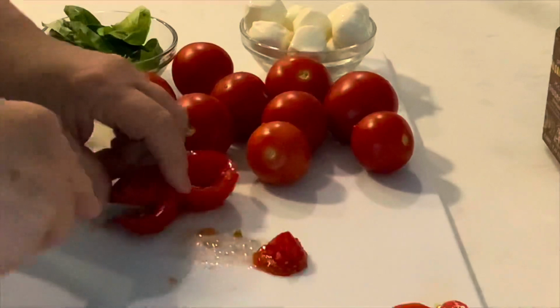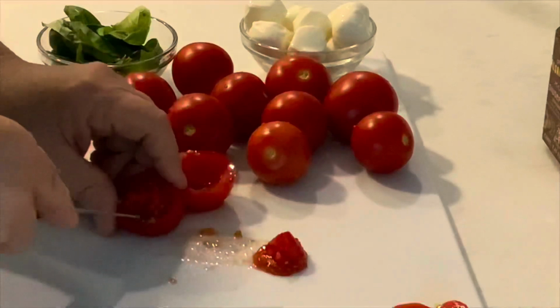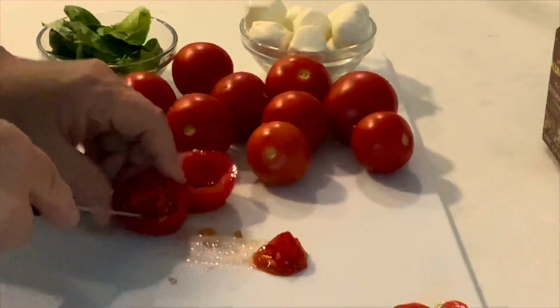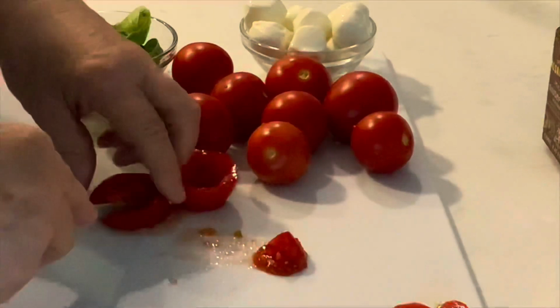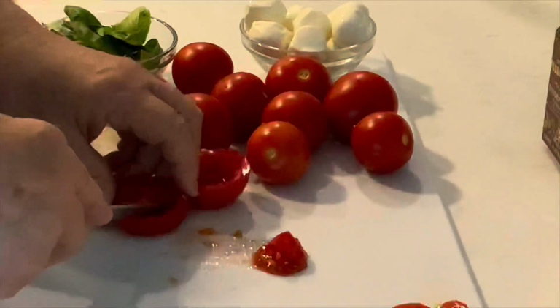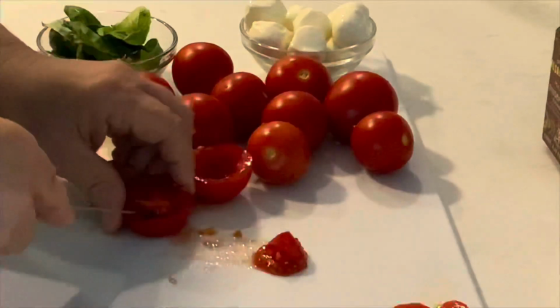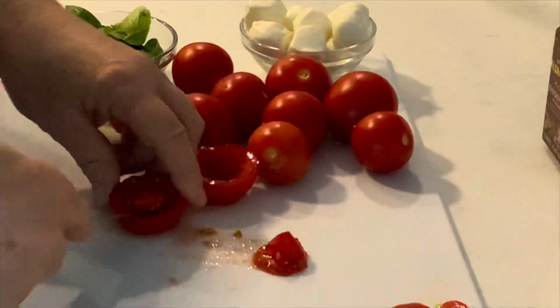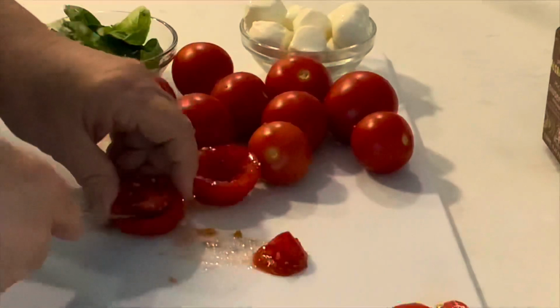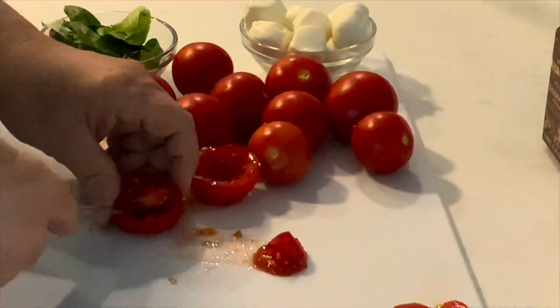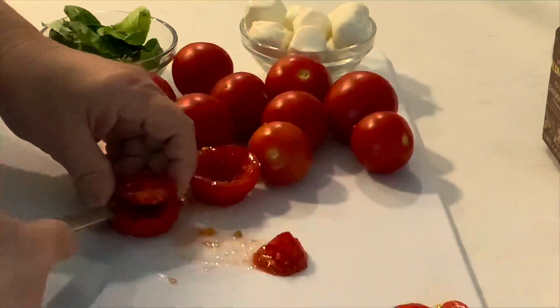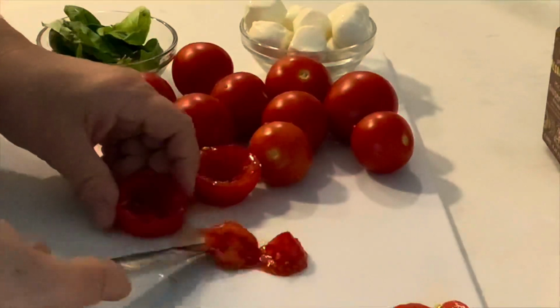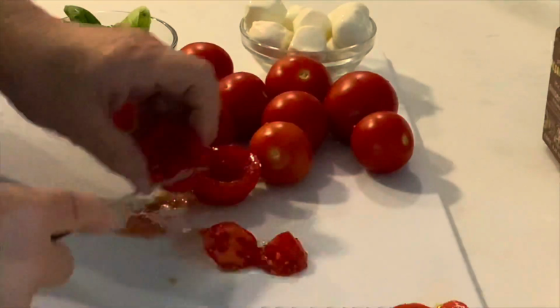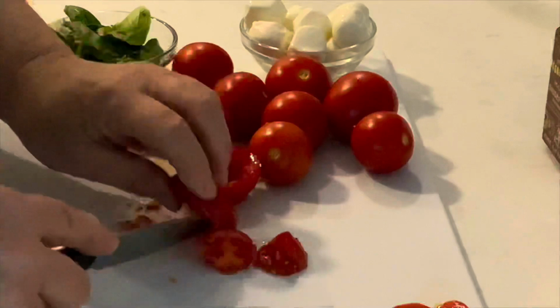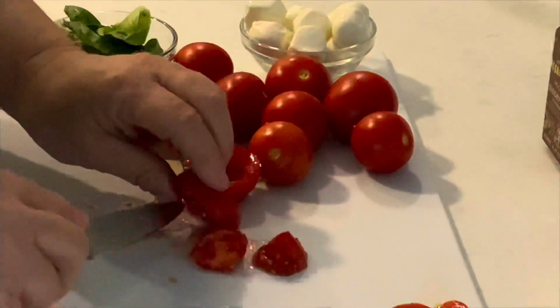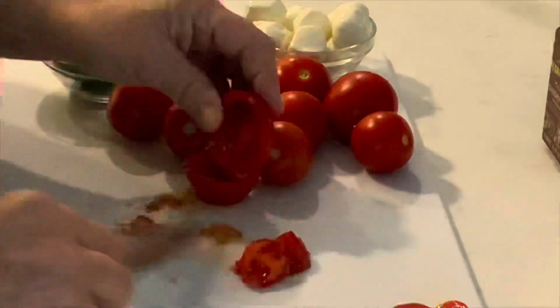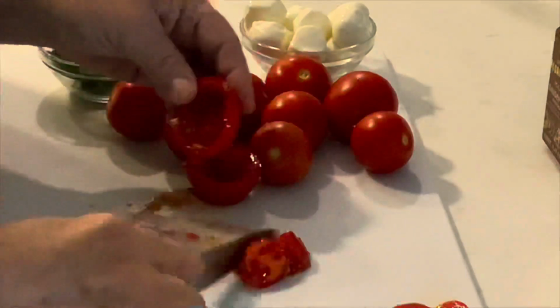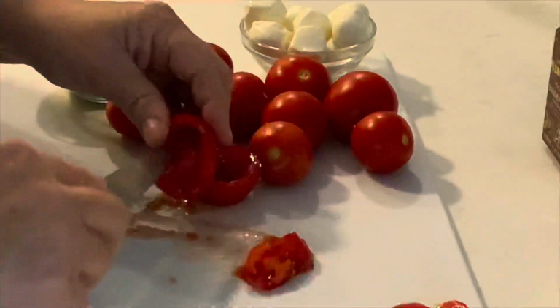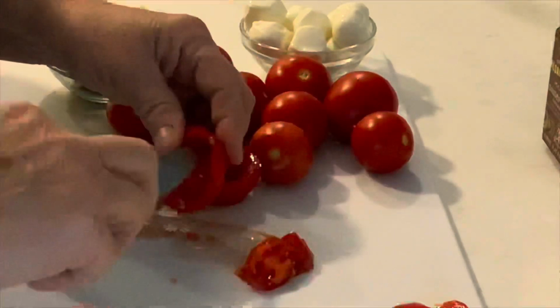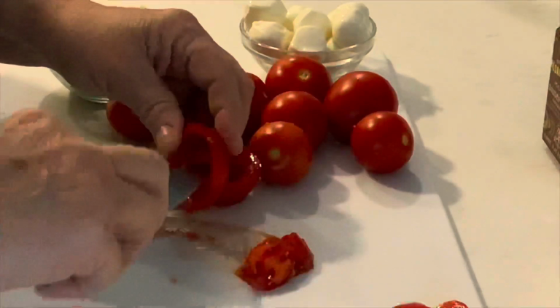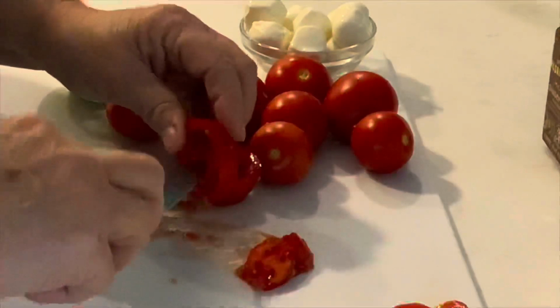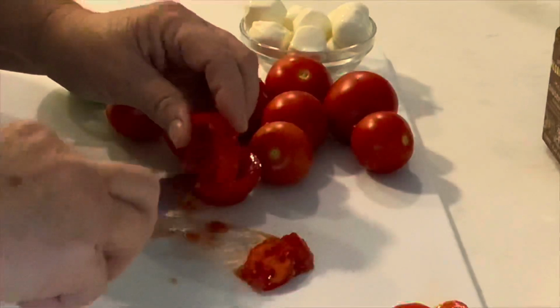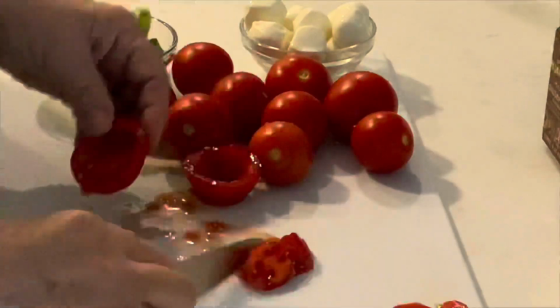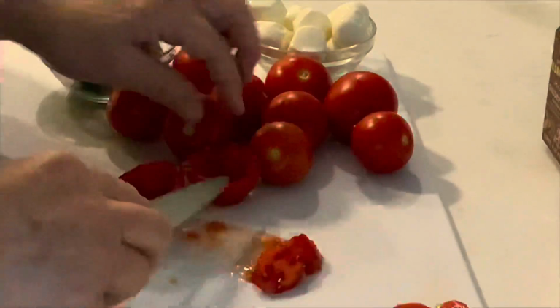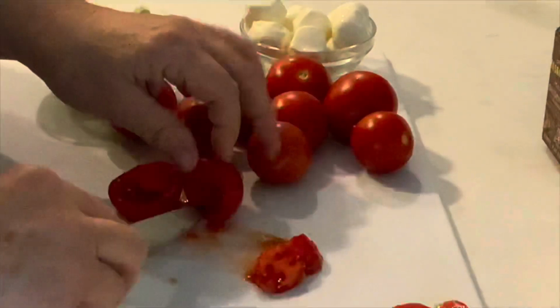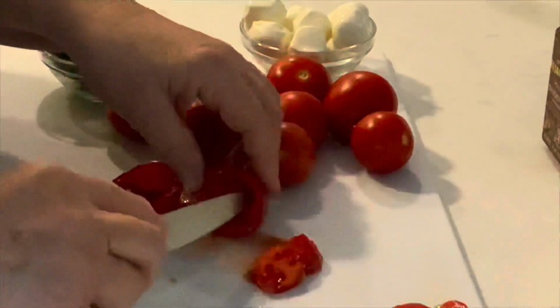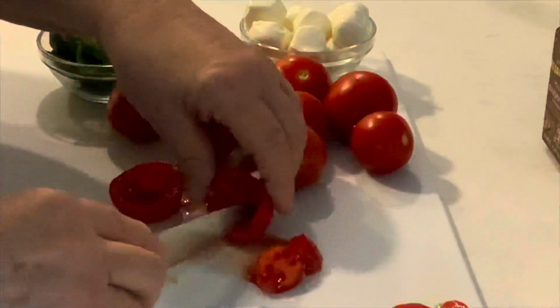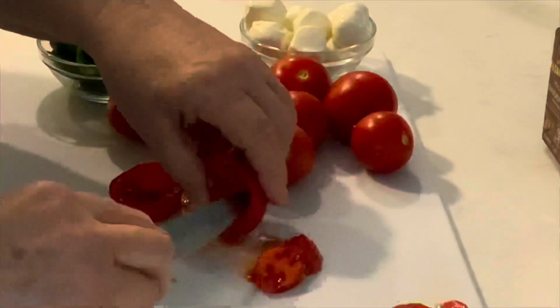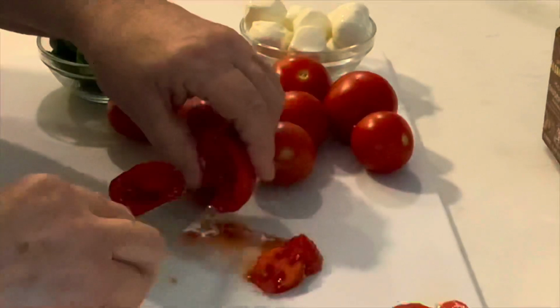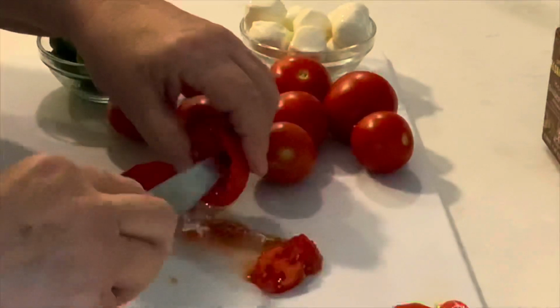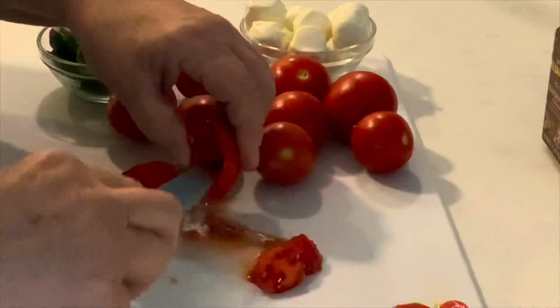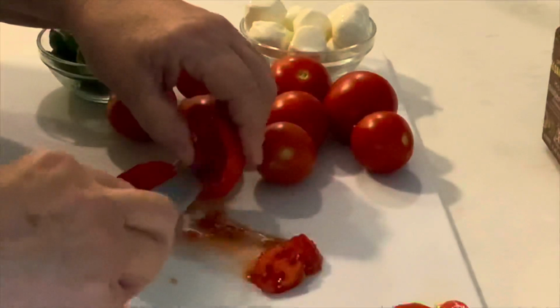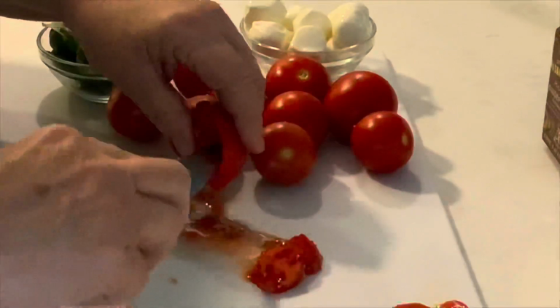We're trying to keep the size to be a bite-size appetizer, but we also don't want to make a mess when people are handling these. So we're scooping all of the juice and the seeds out of each tomato.